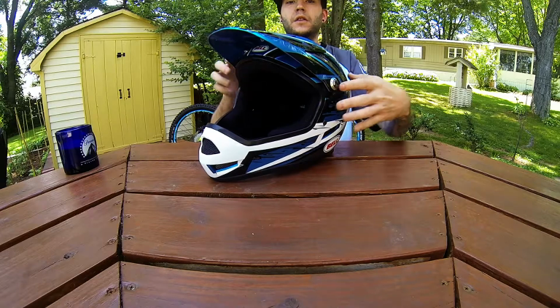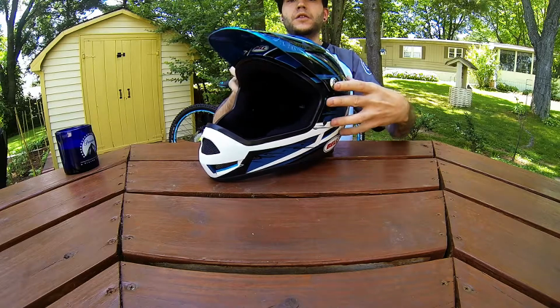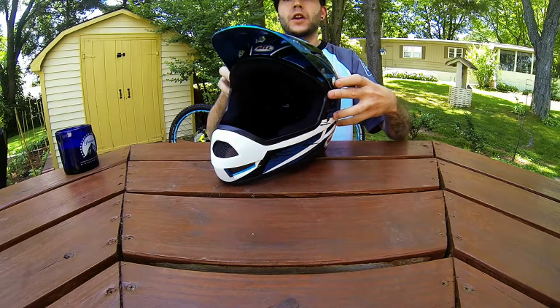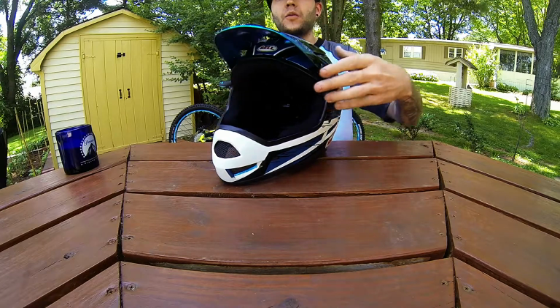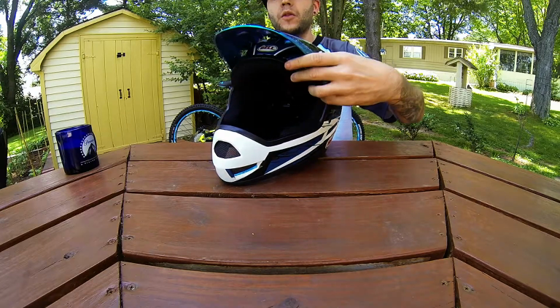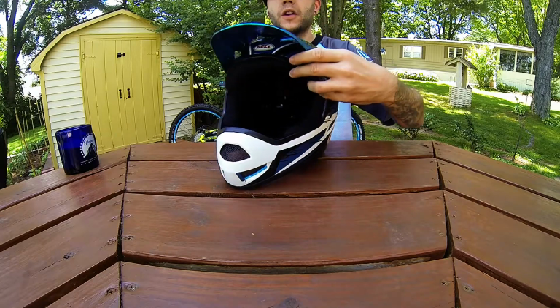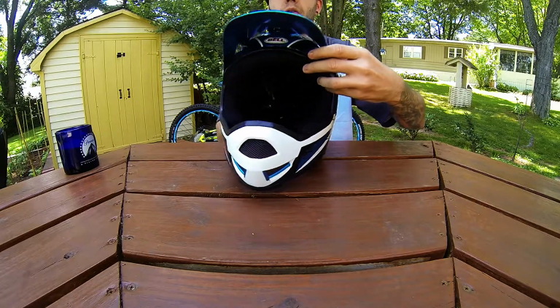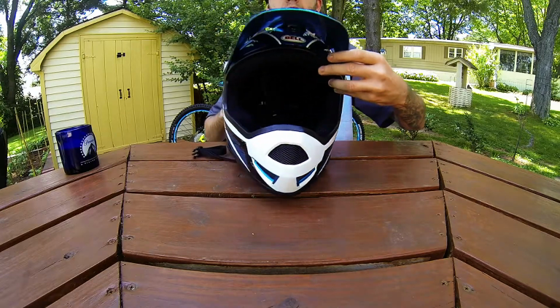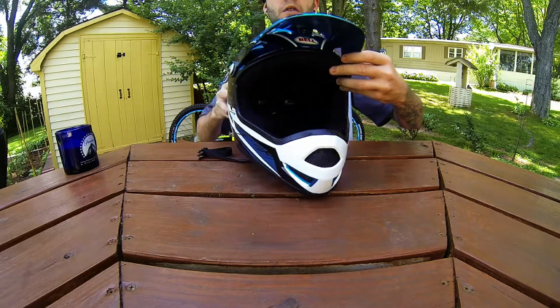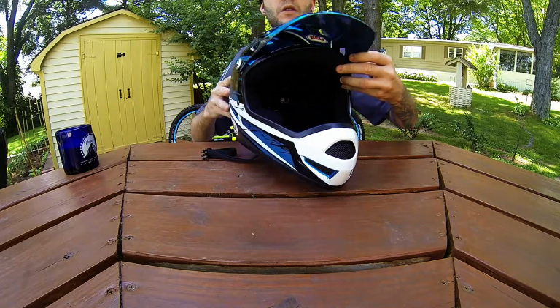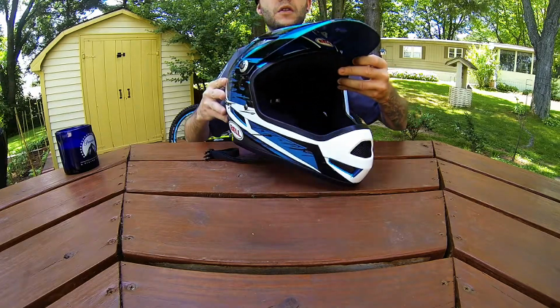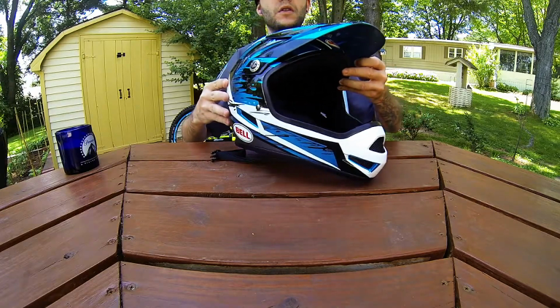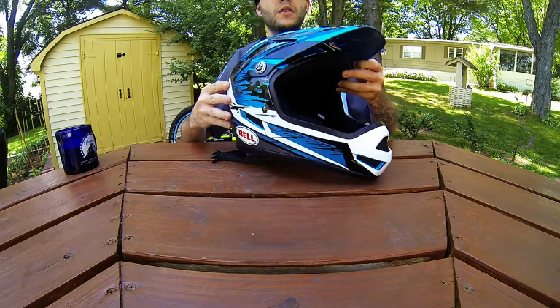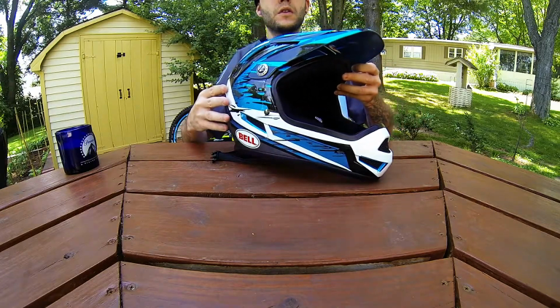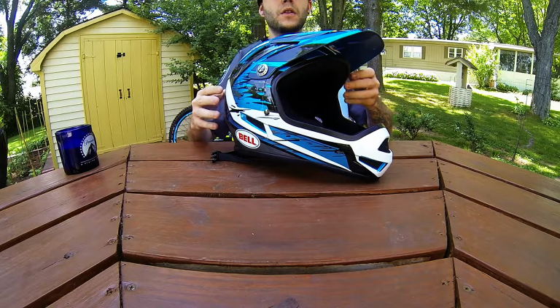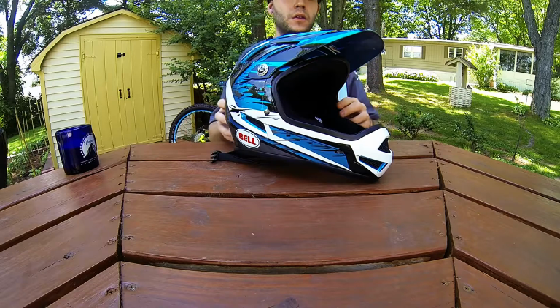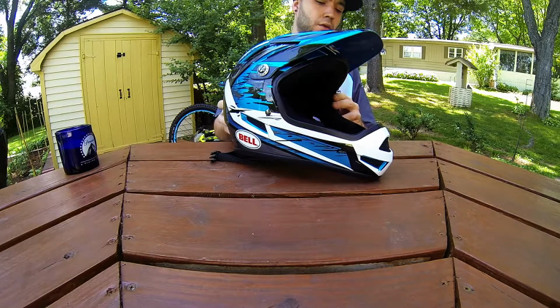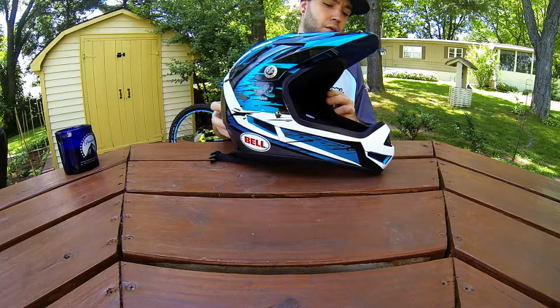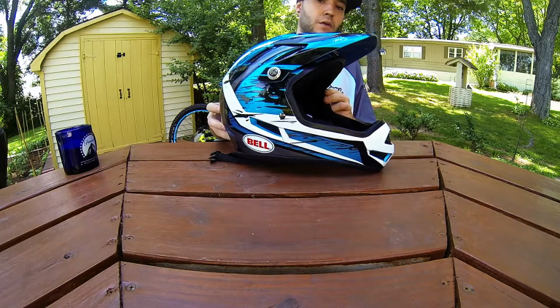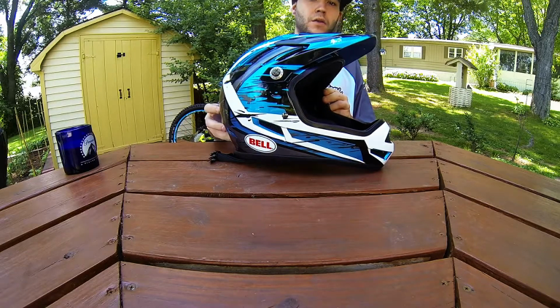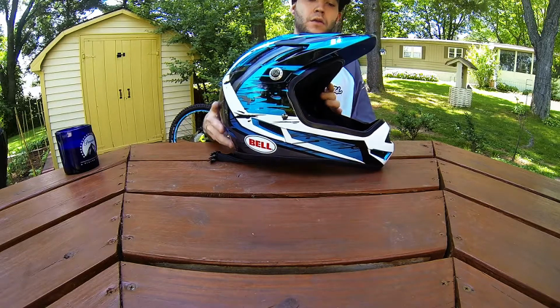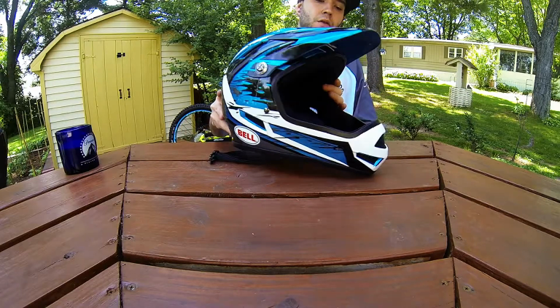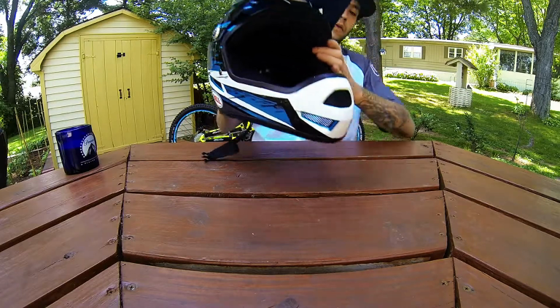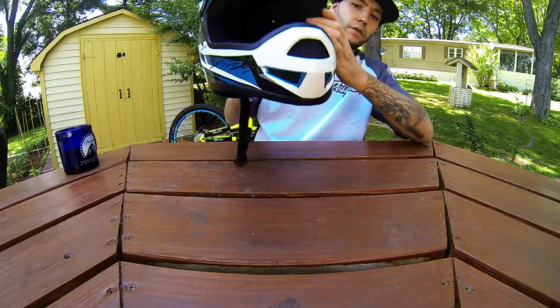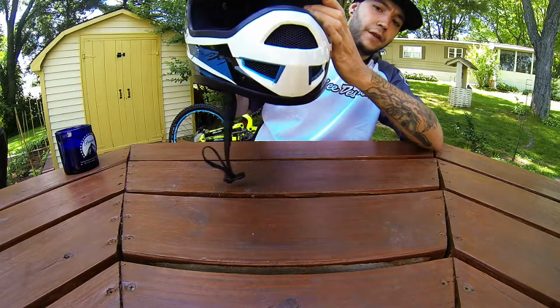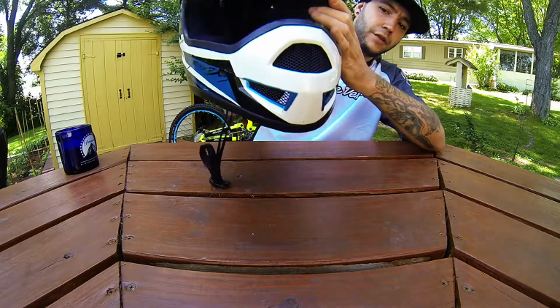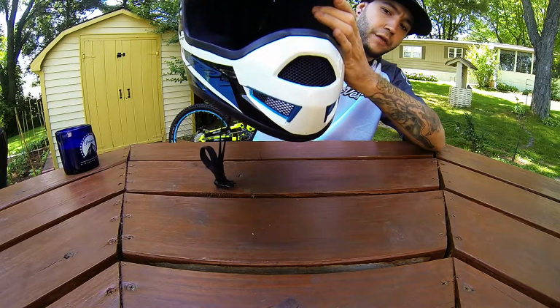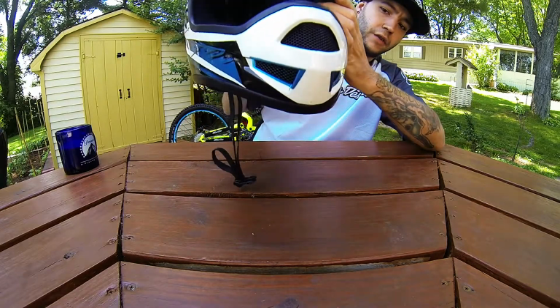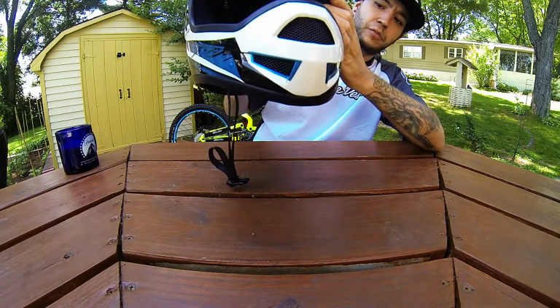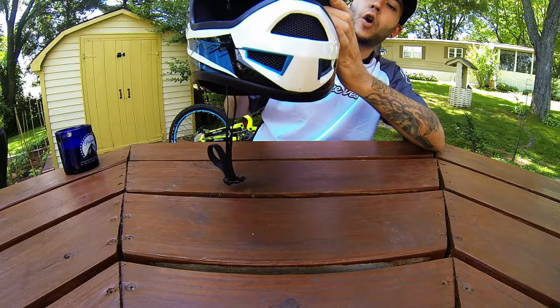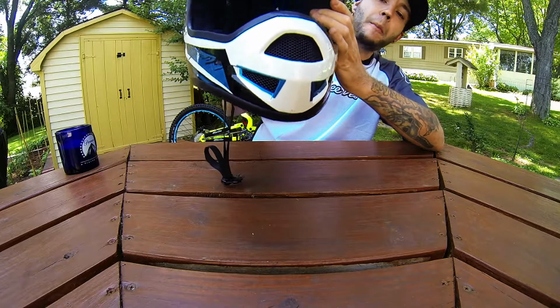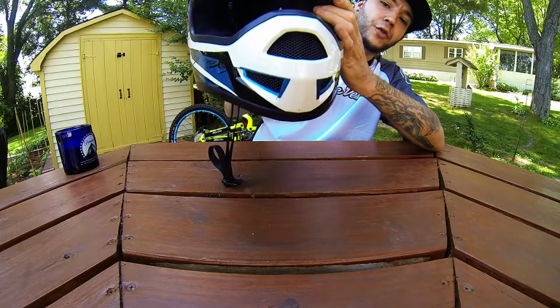Let you look at it one more time. There's a lot of ventilation in the front — it's a complete open mesh grill.